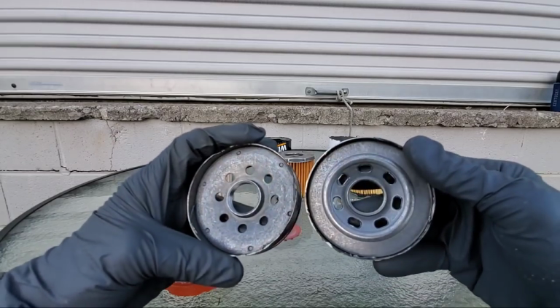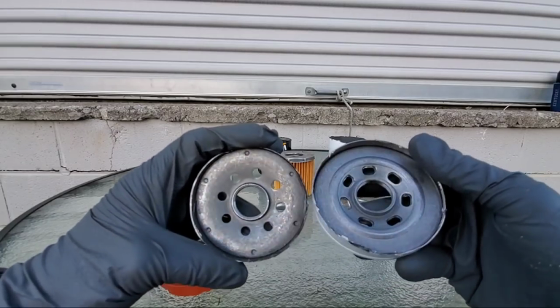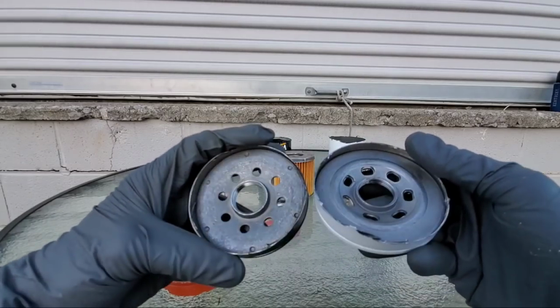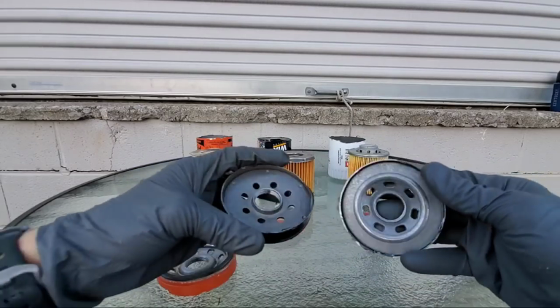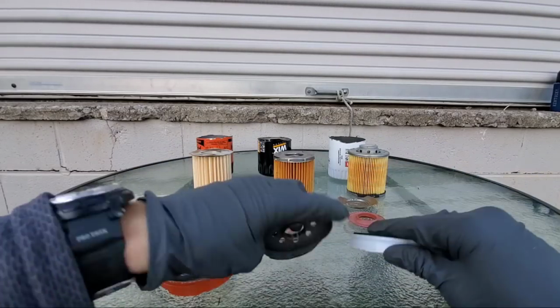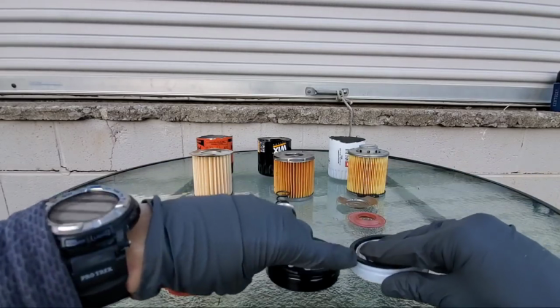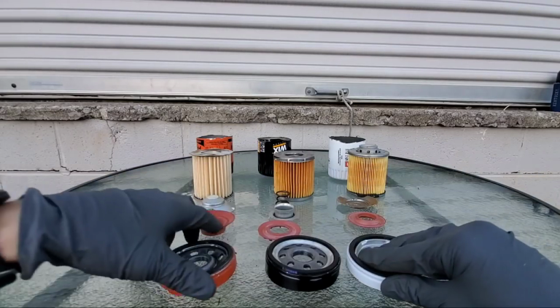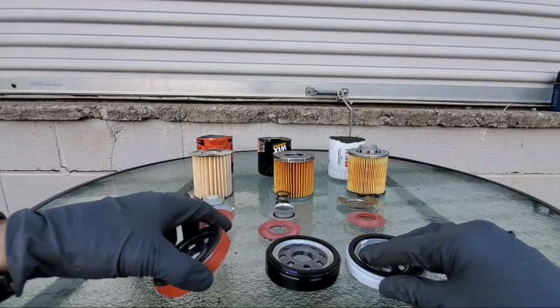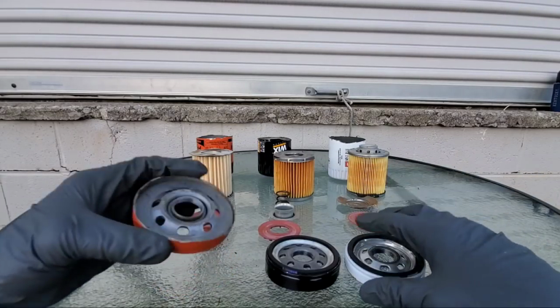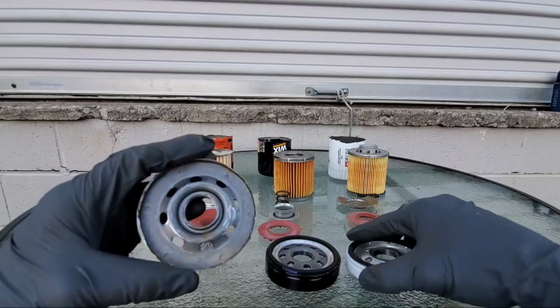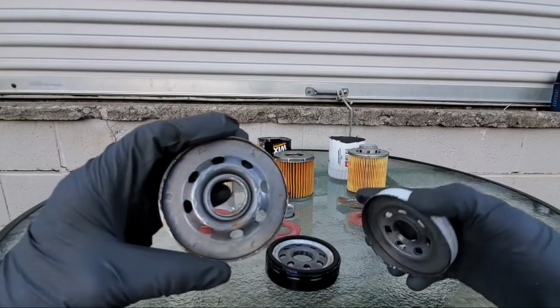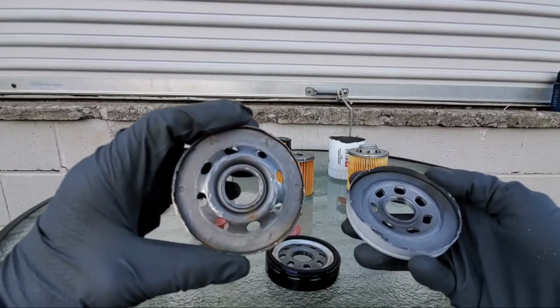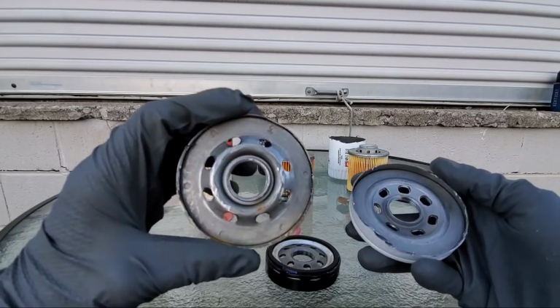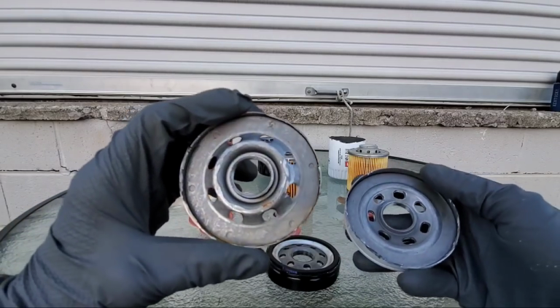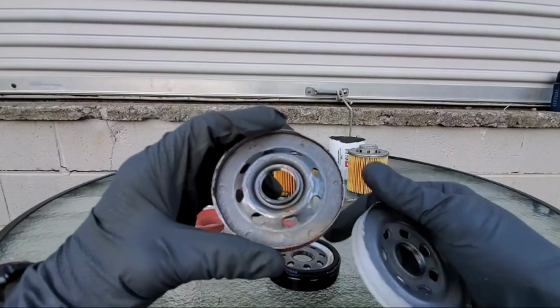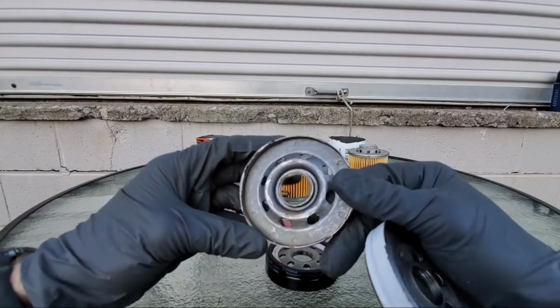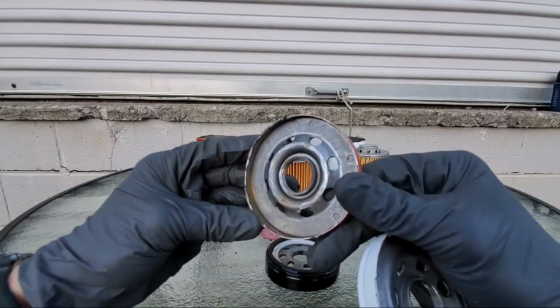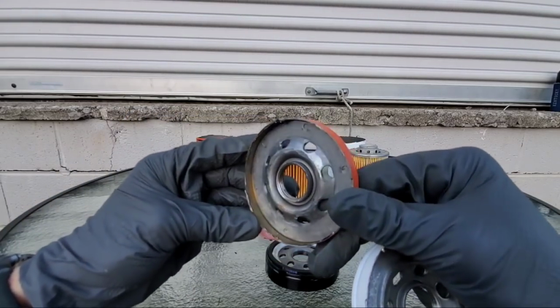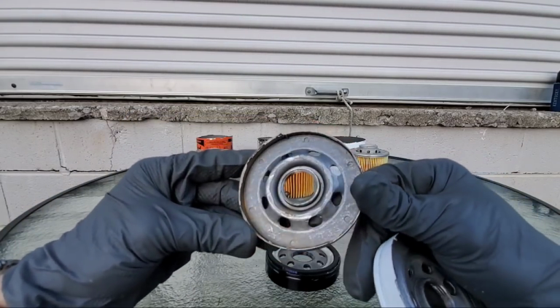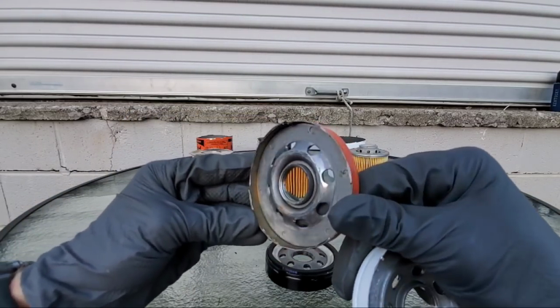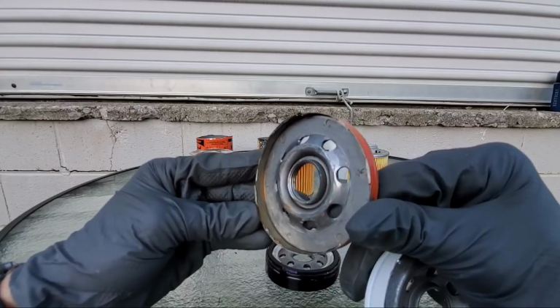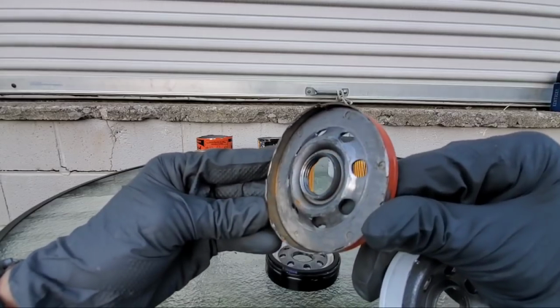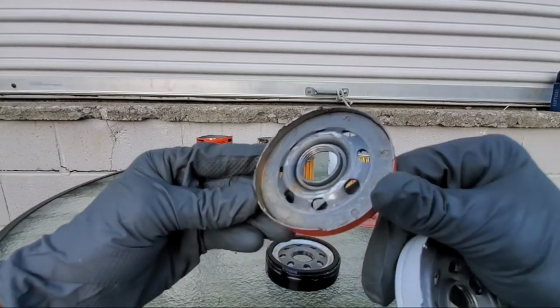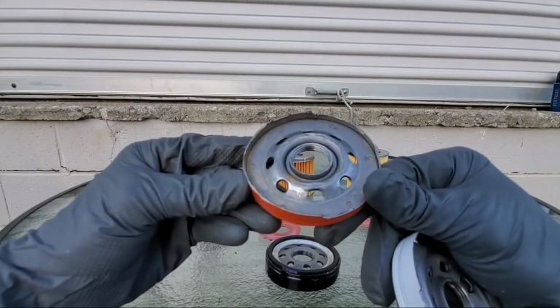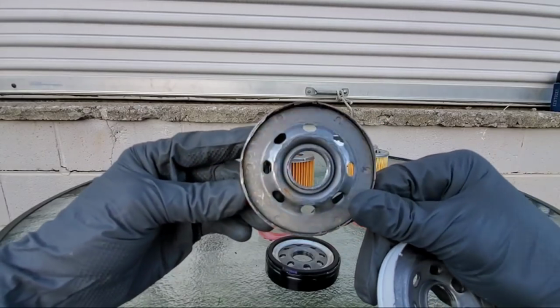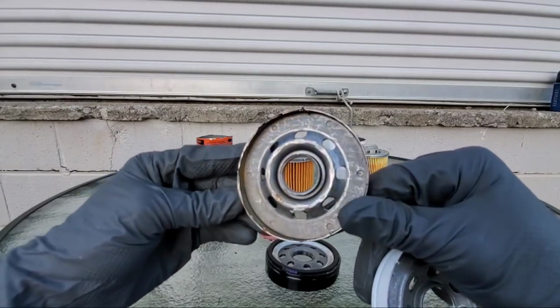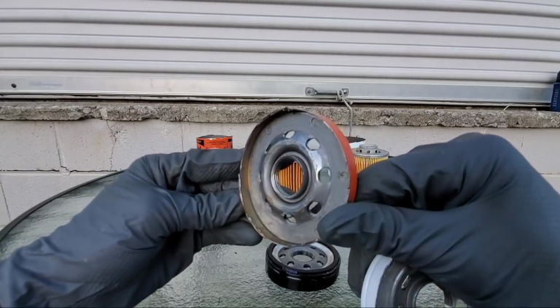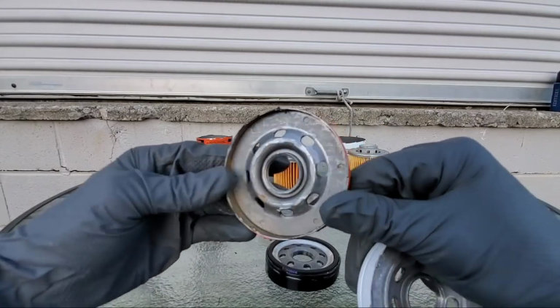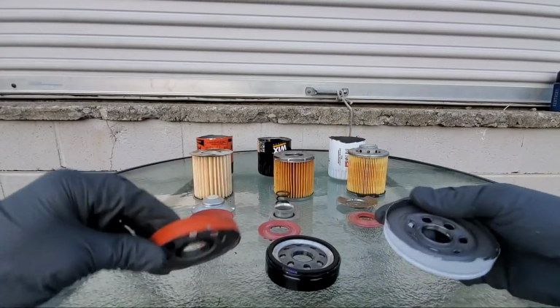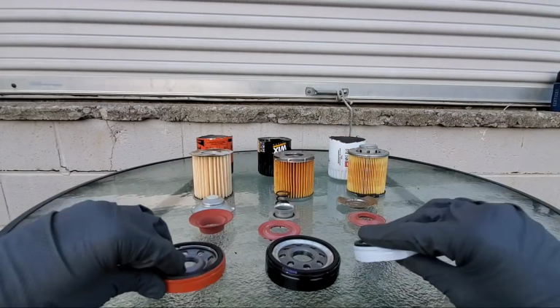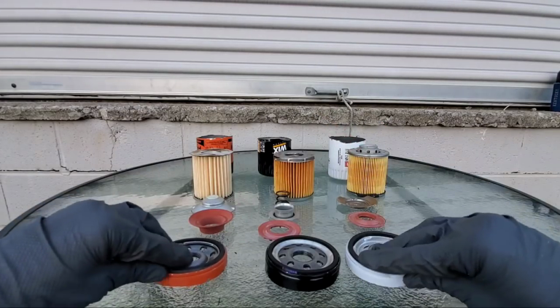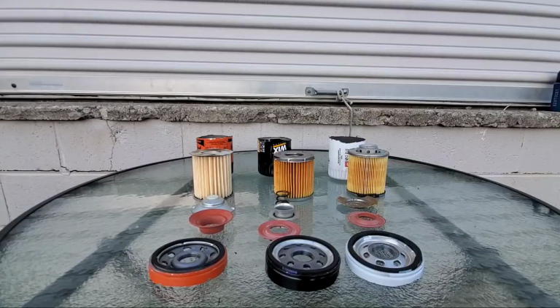Look at the back of these baseplates — do you see any rust or any problems? No. However, look at the Fram — it's already started to develop rust. What is it with these Fram filters? They're just terrible quality.